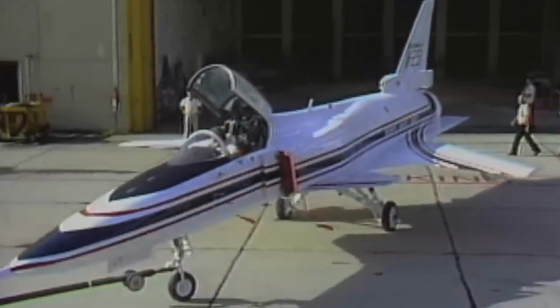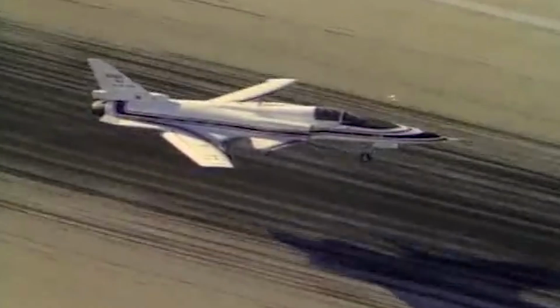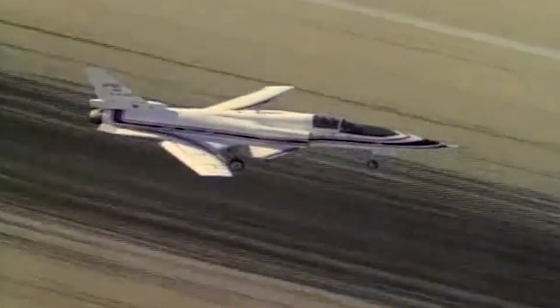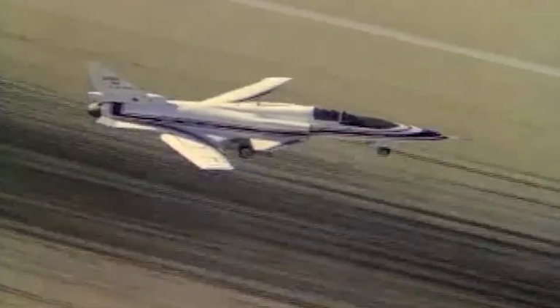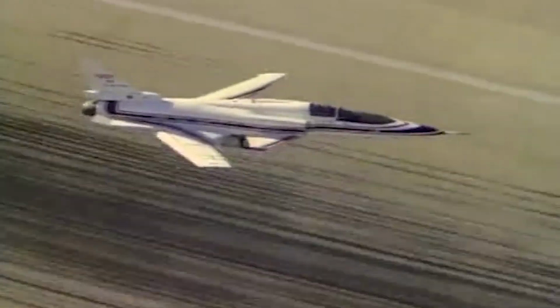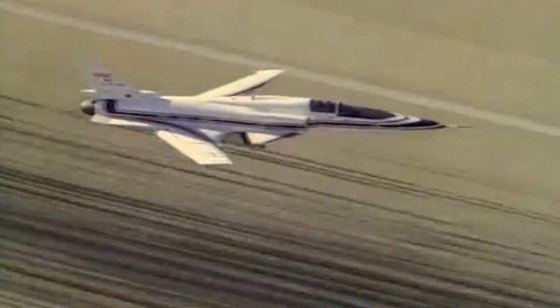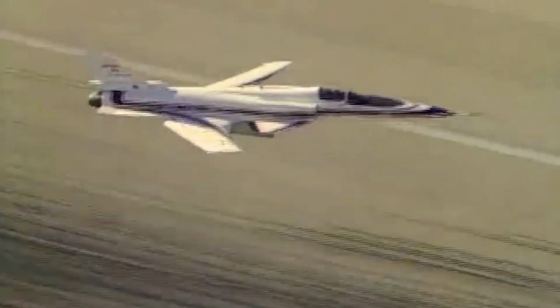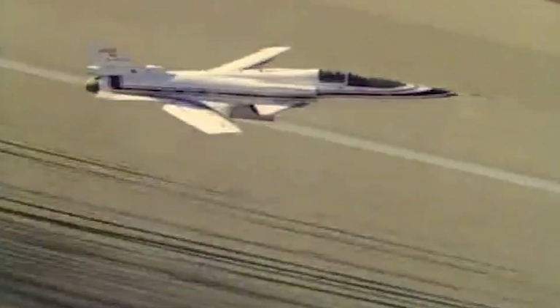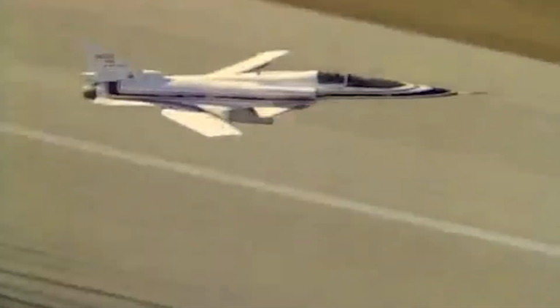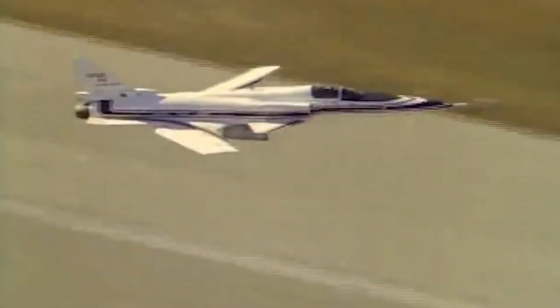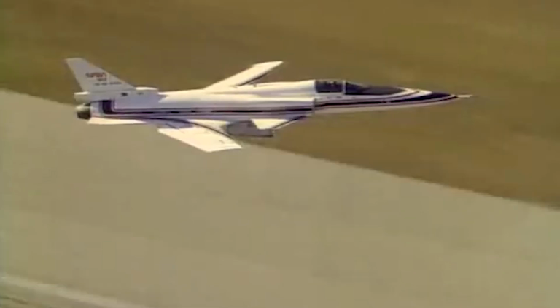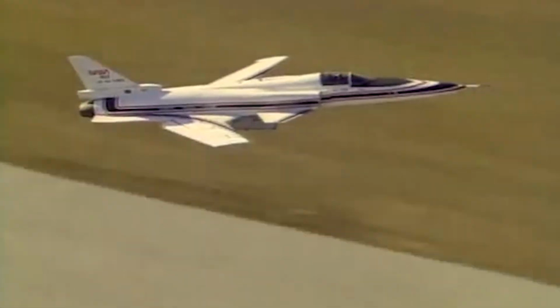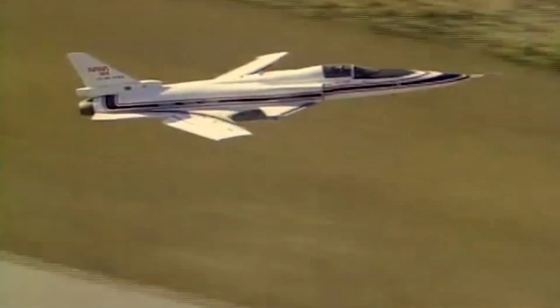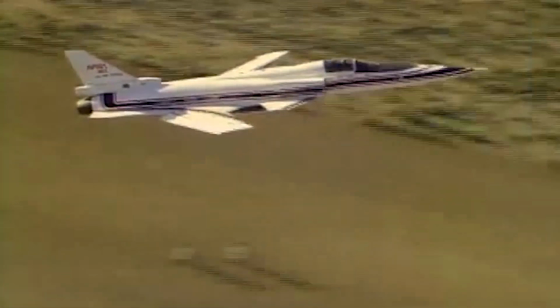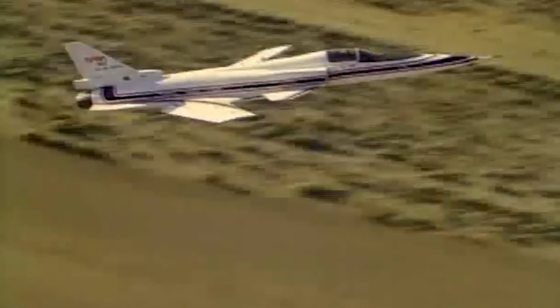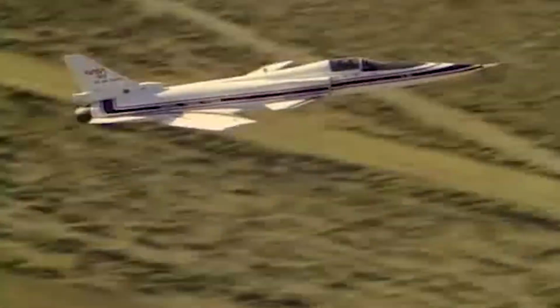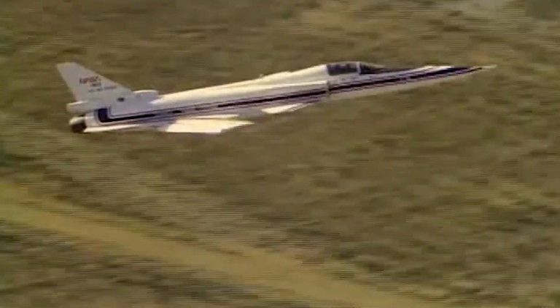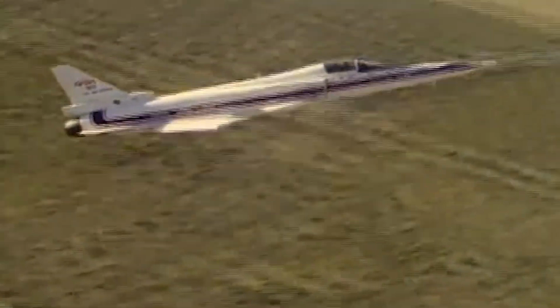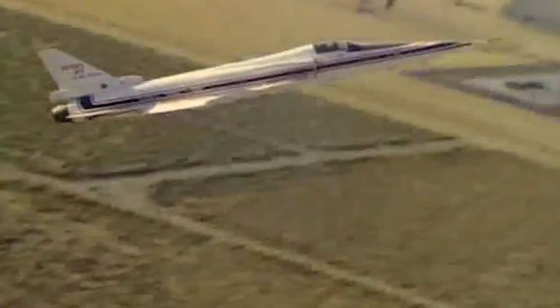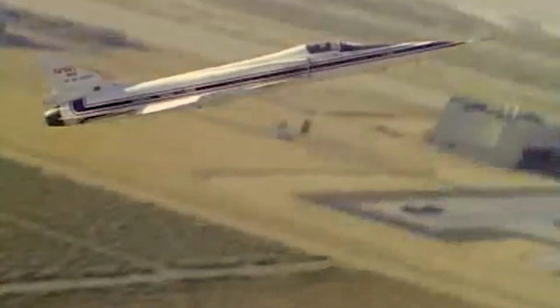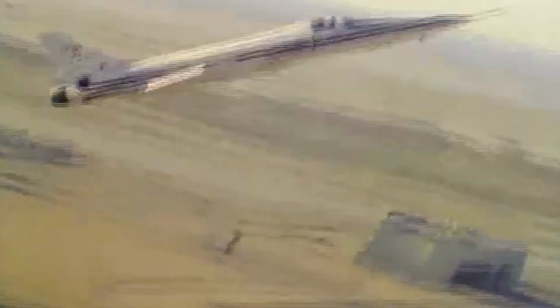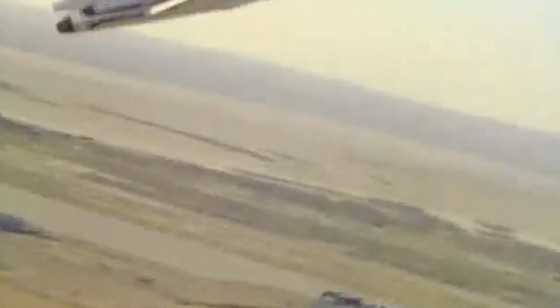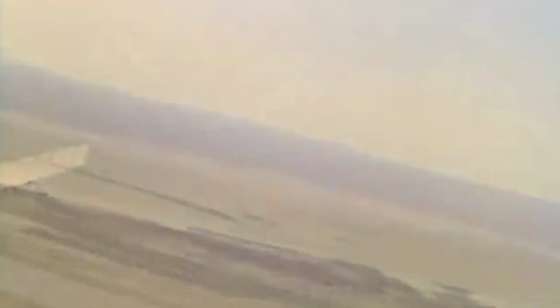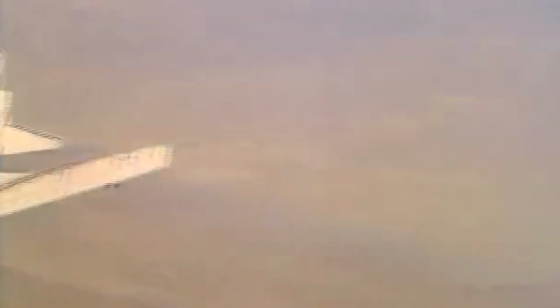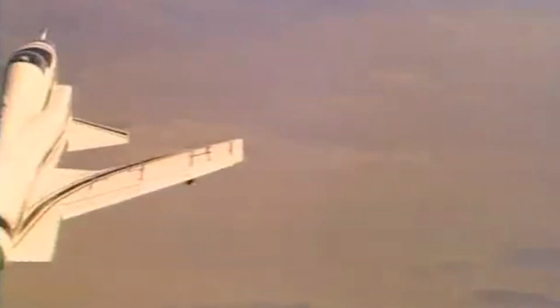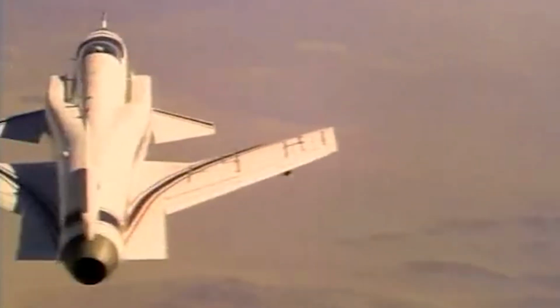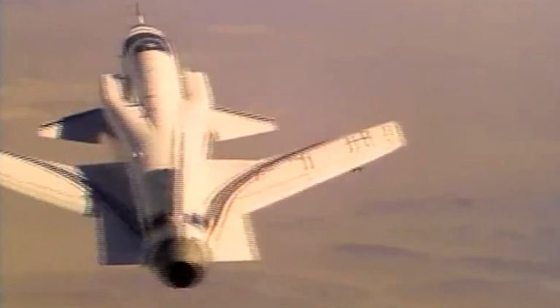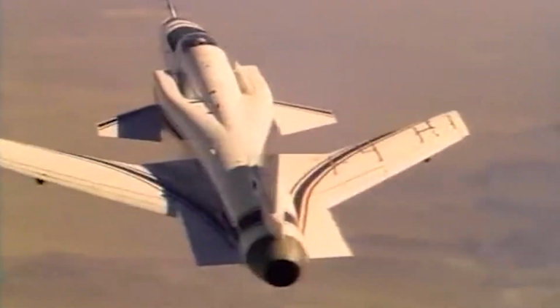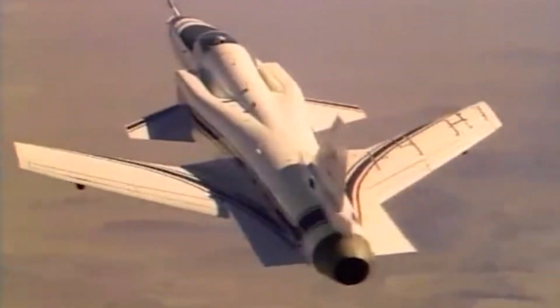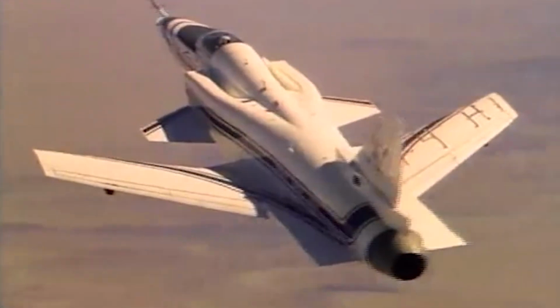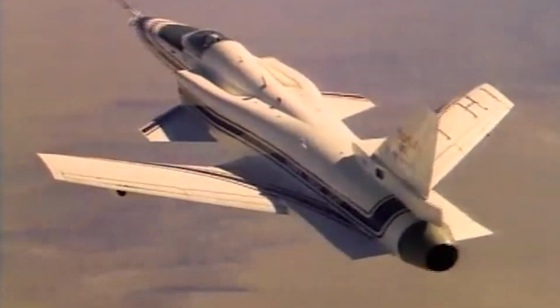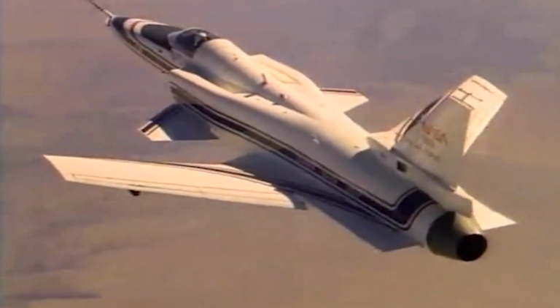It almost appeared to be flying backwards as it soared through the tense Cold War skies, sending a clear message to the Soviet Union that the United States would continue to lead the way in aeronautical innovation.